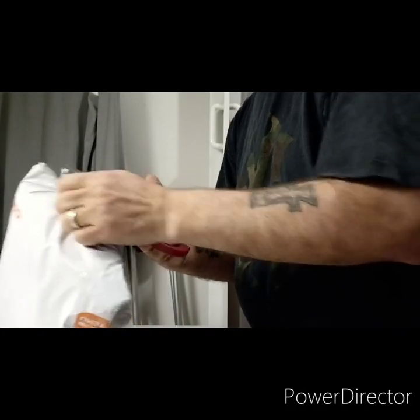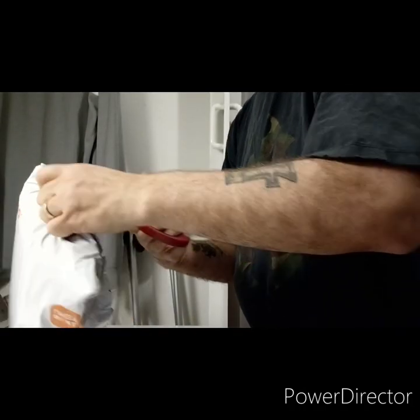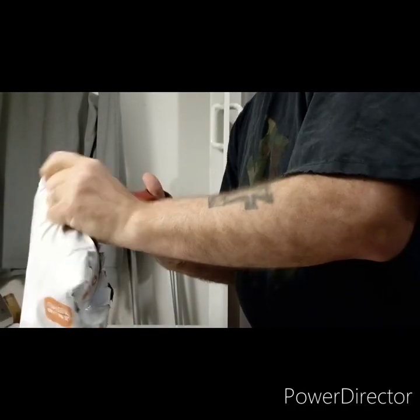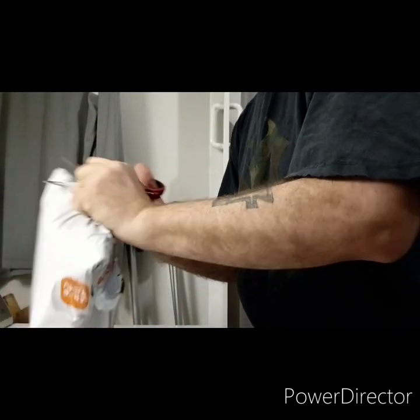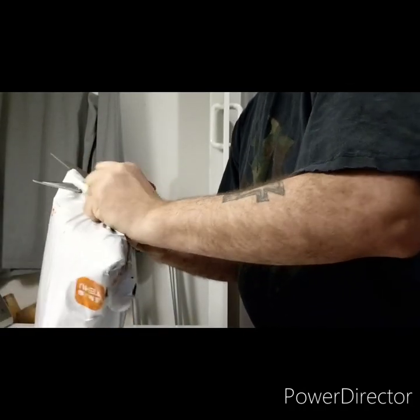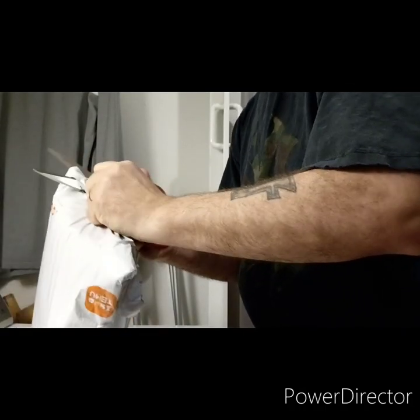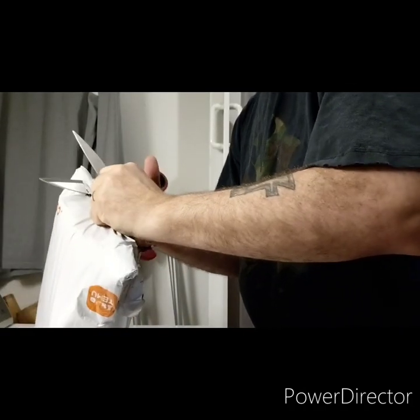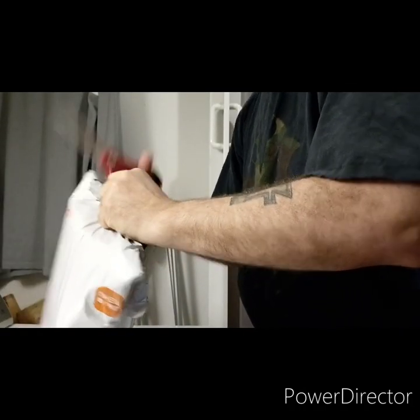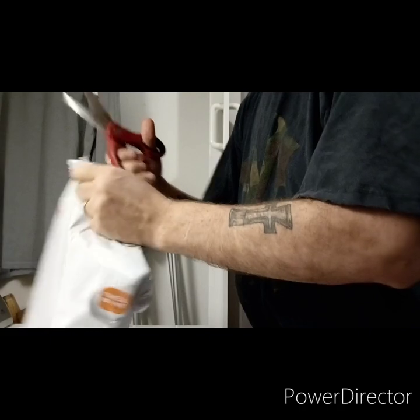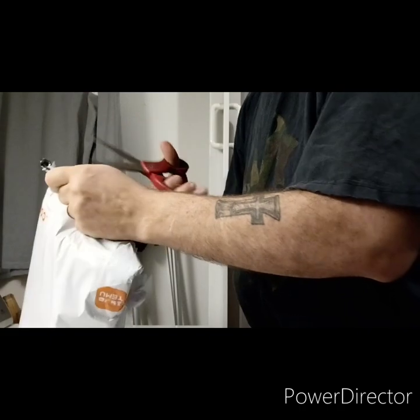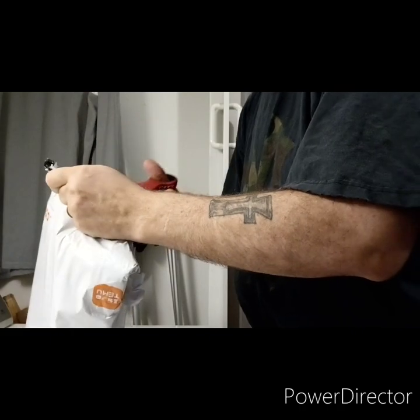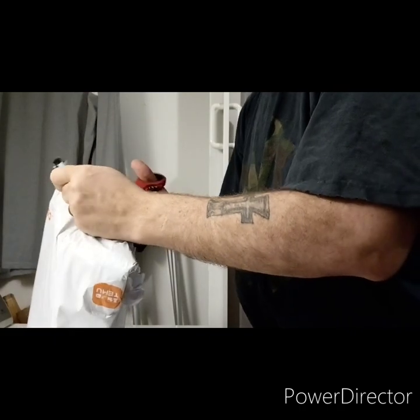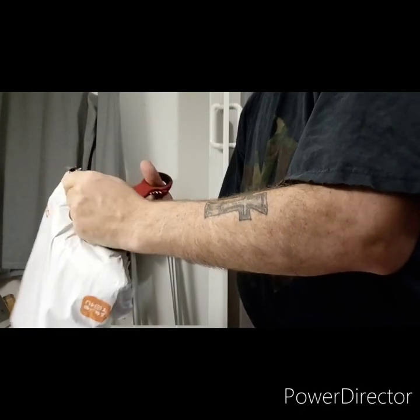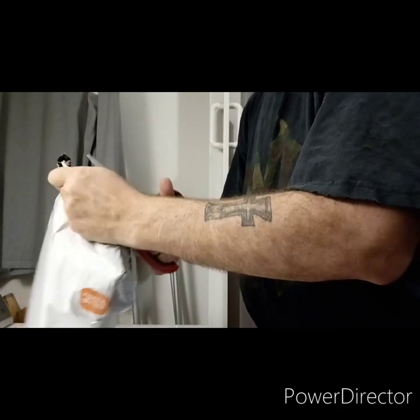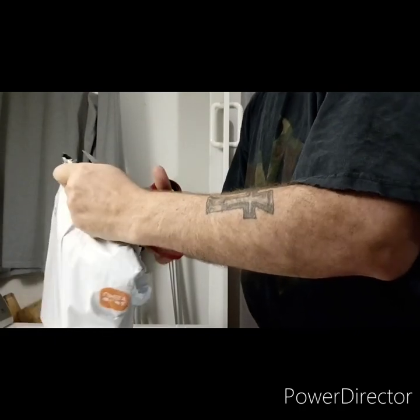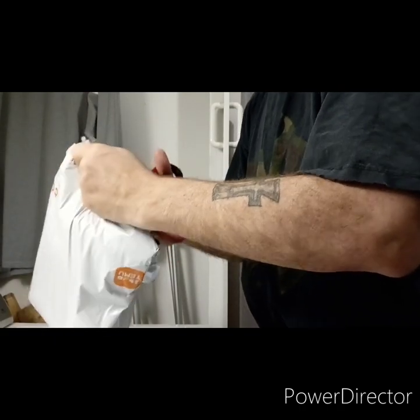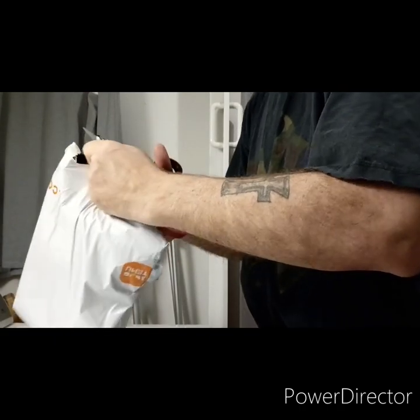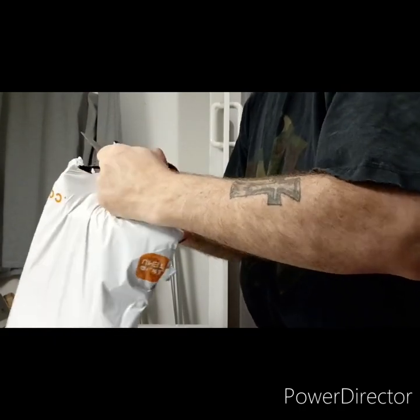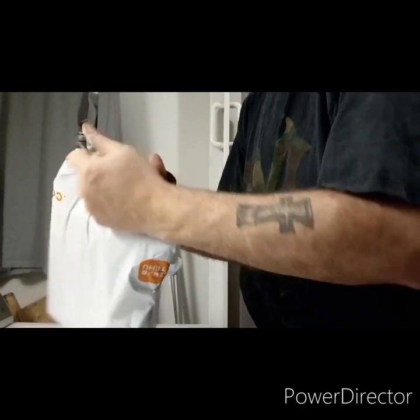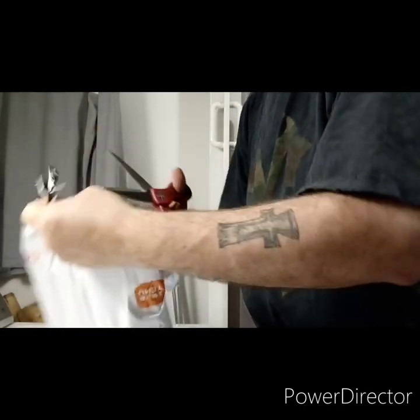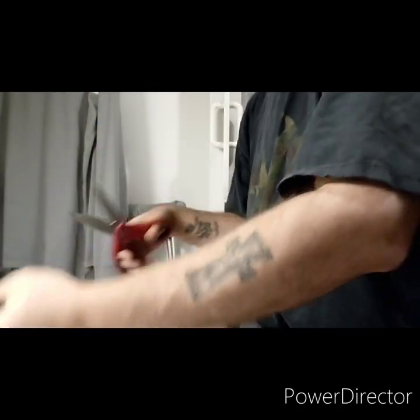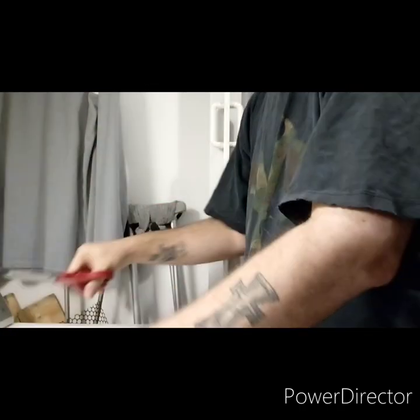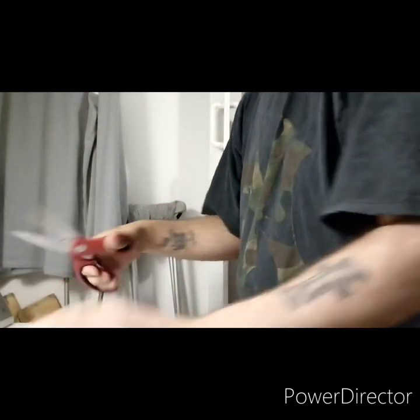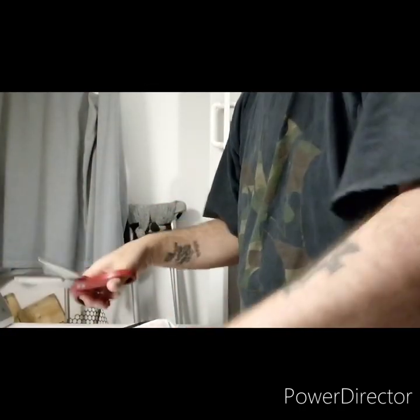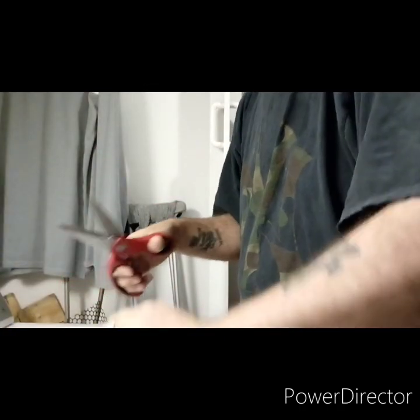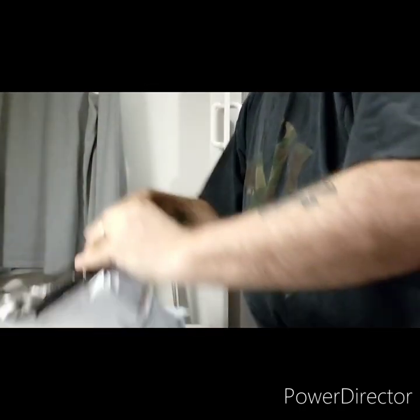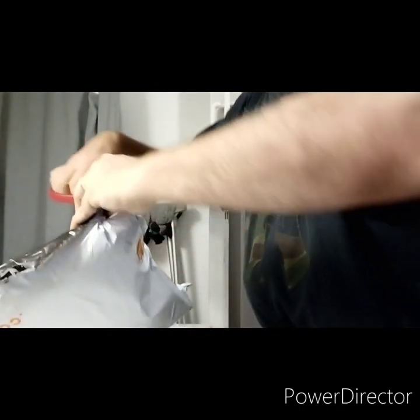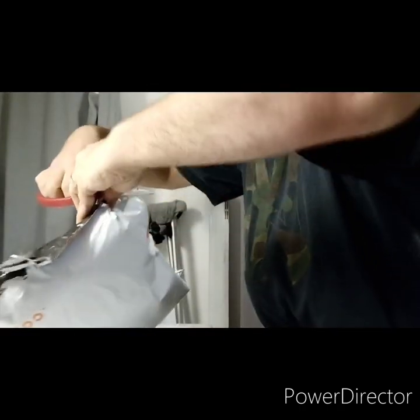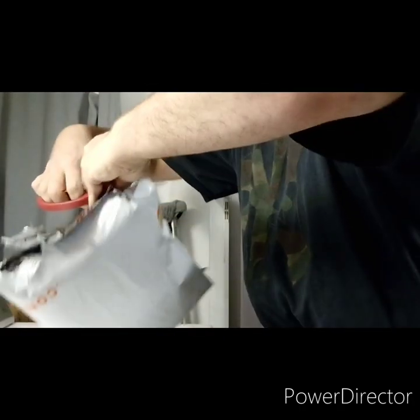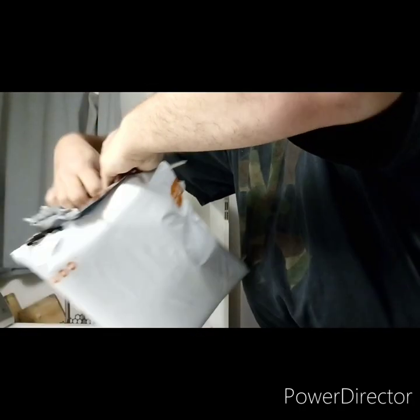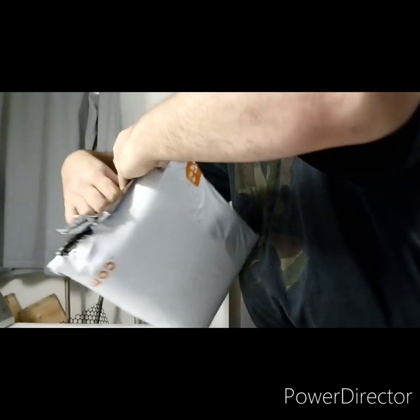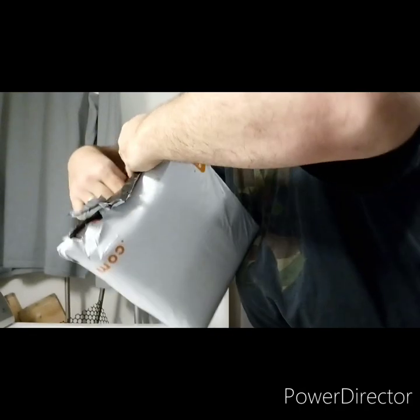It came pretty quick though — I got a minute. They say two weeks but it came in about four days. Let's see what they sent.